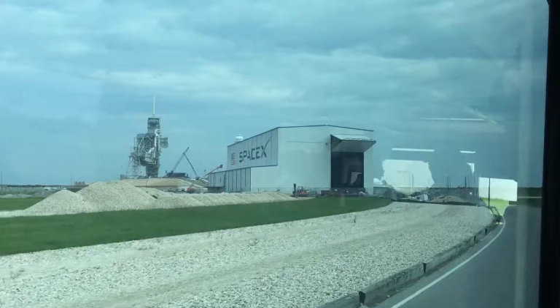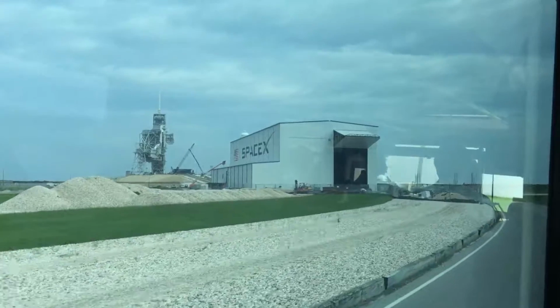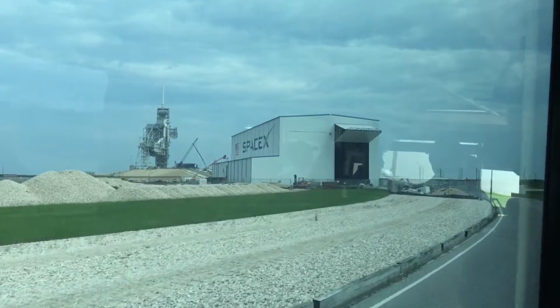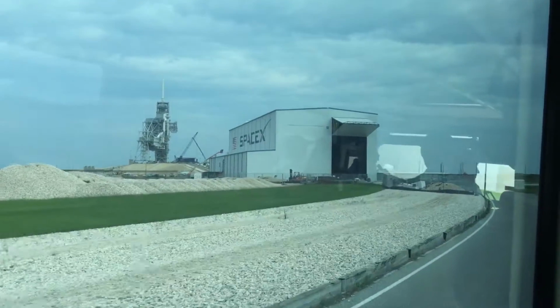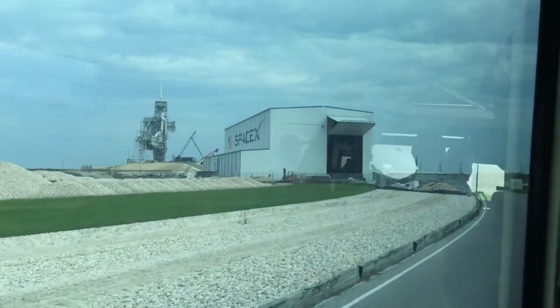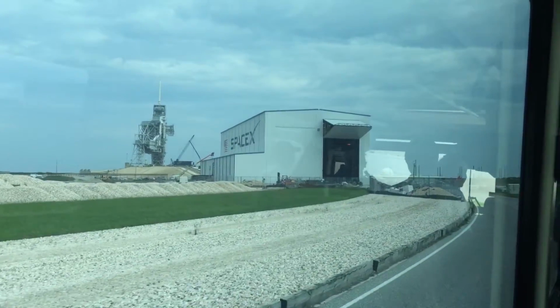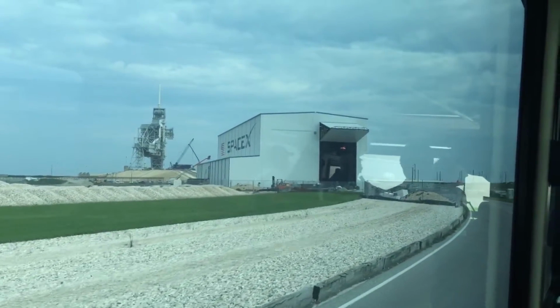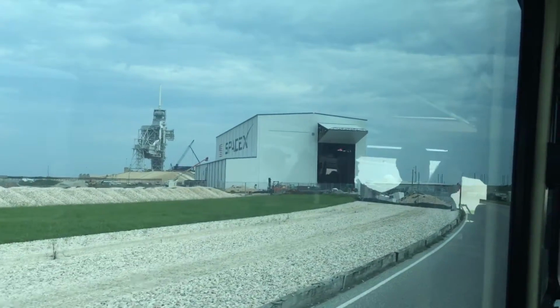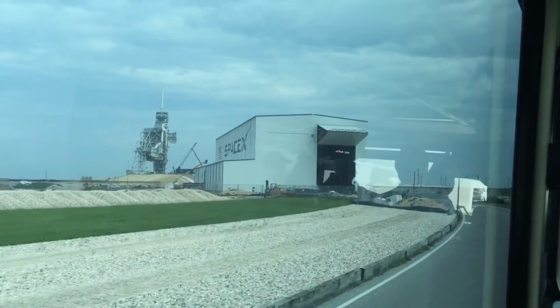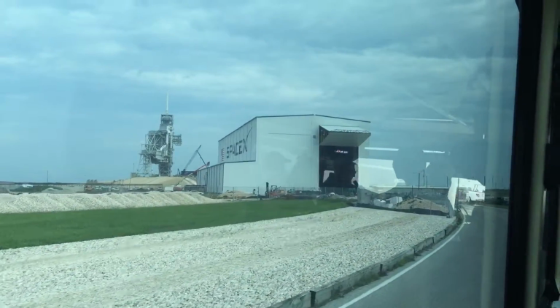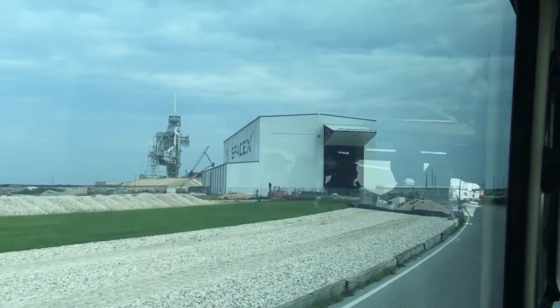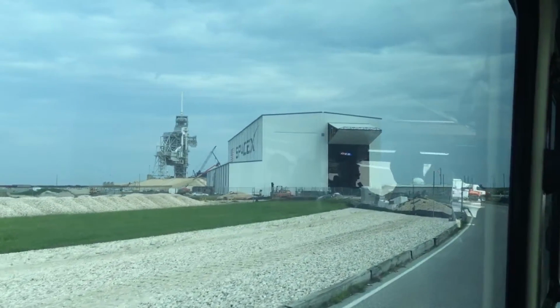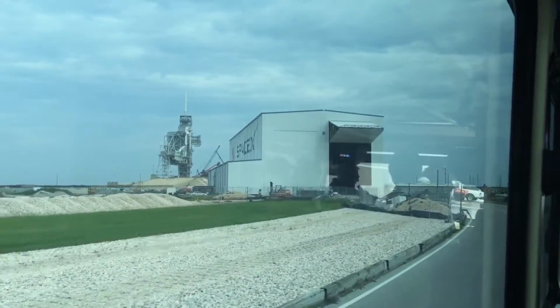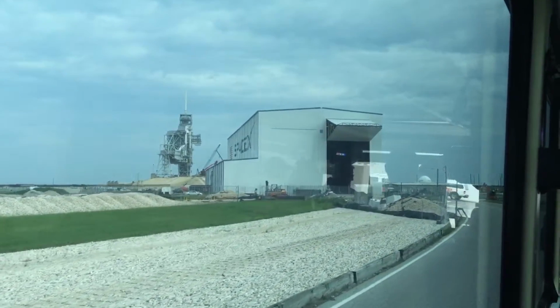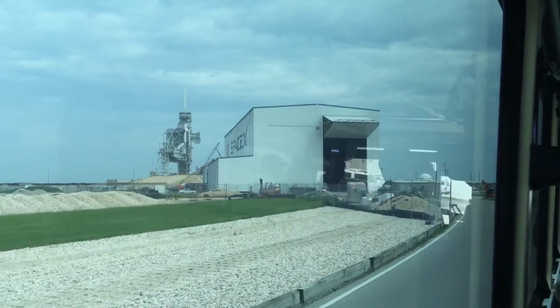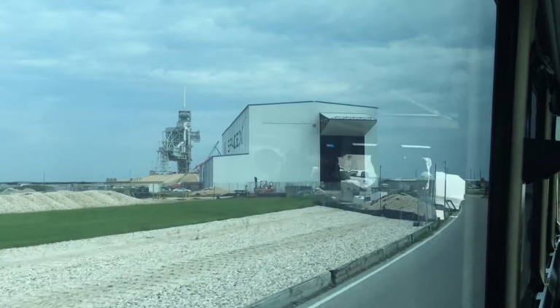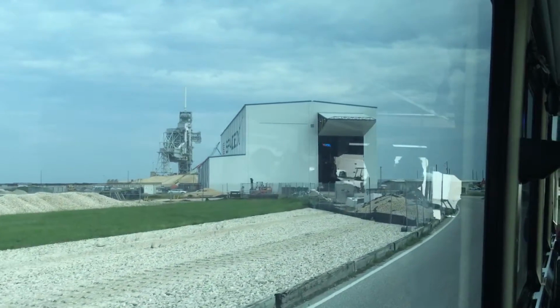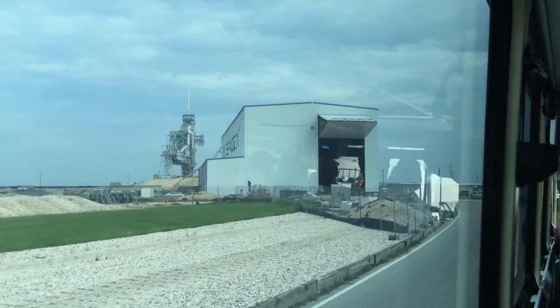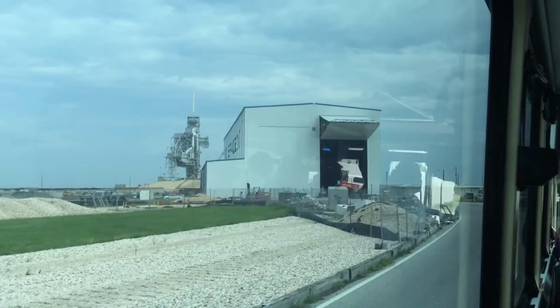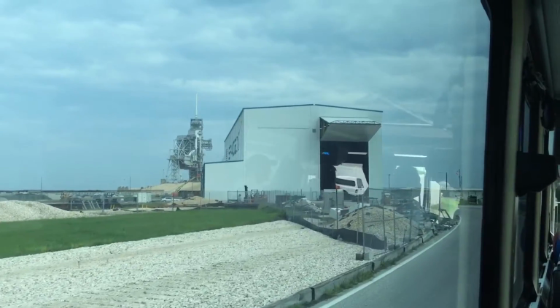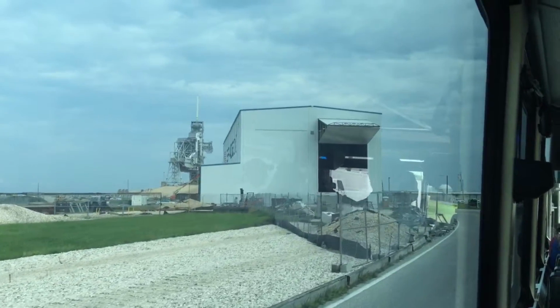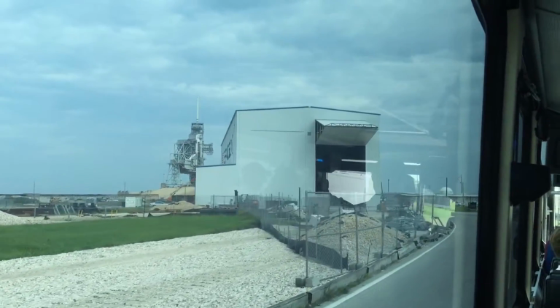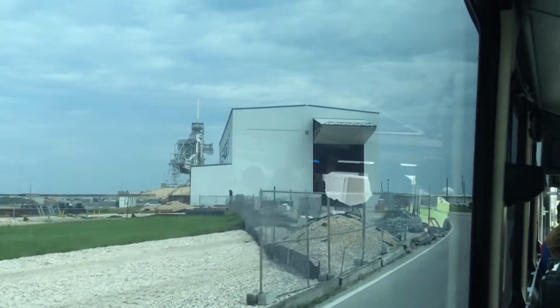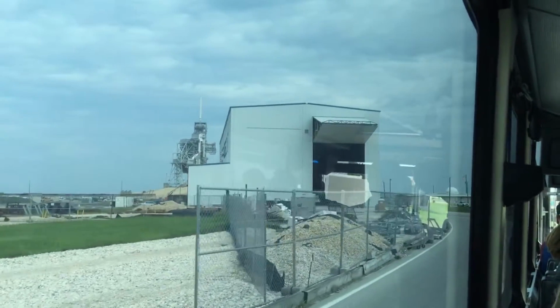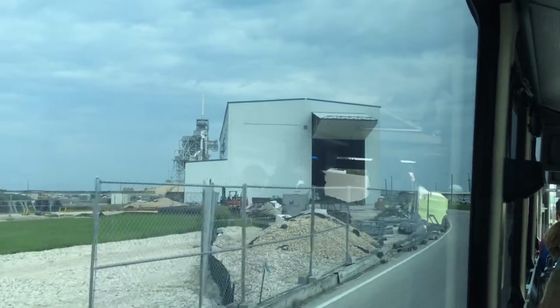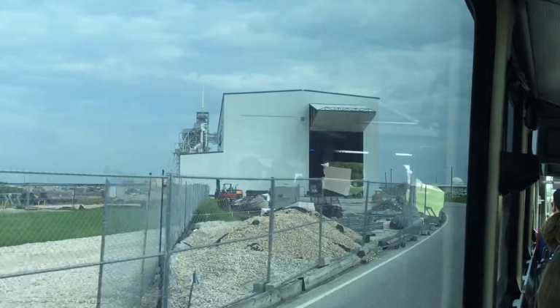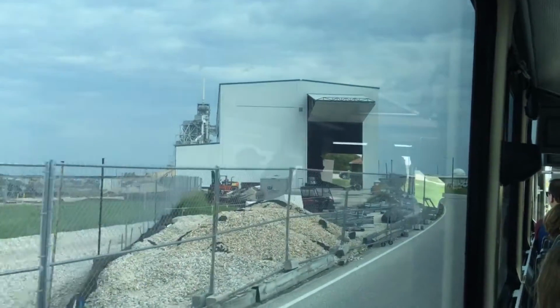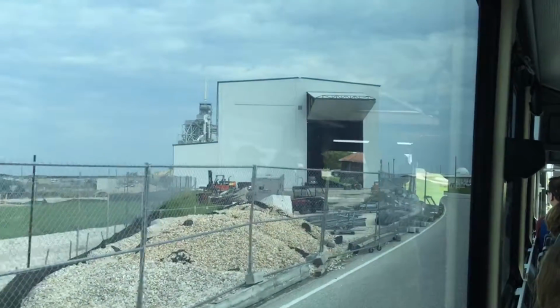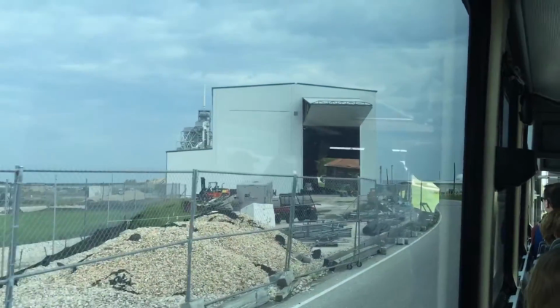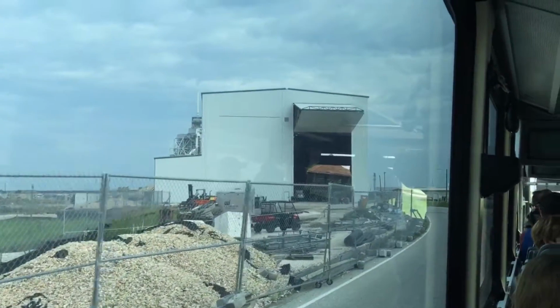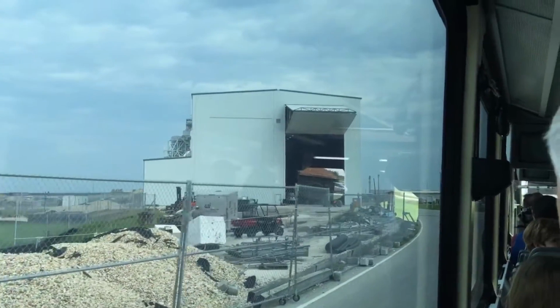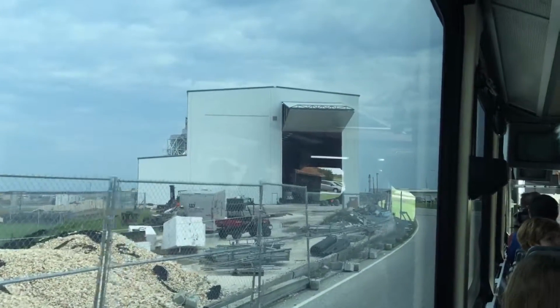All the way through the hangar, from one end to the other, and out towards the track. Just on the bus right now, taking a tour.